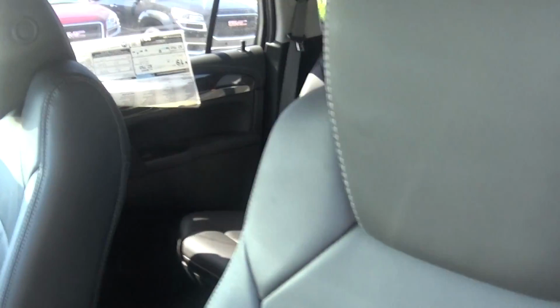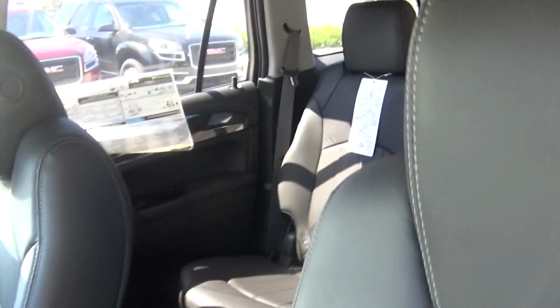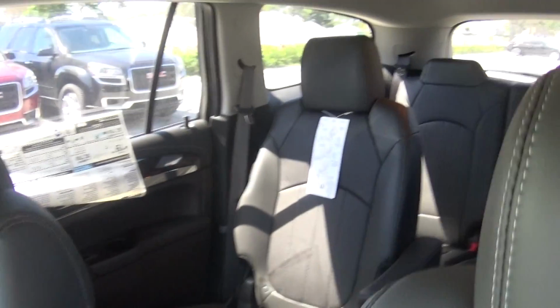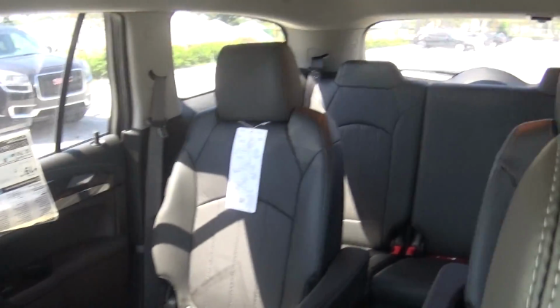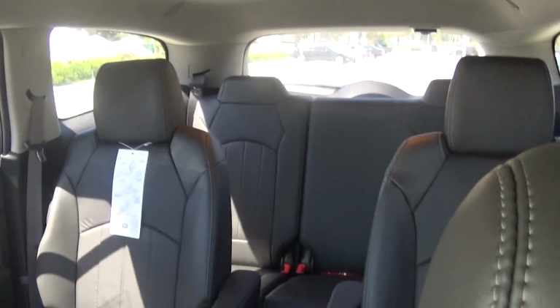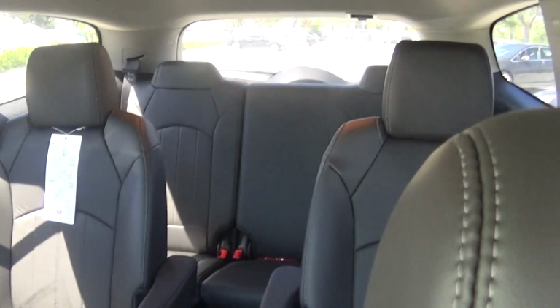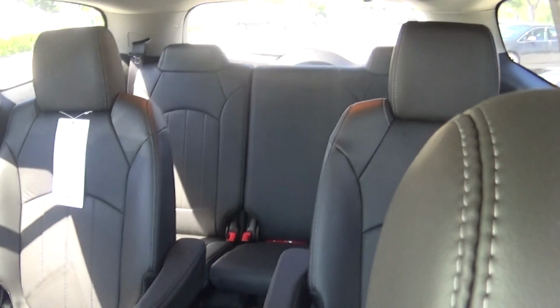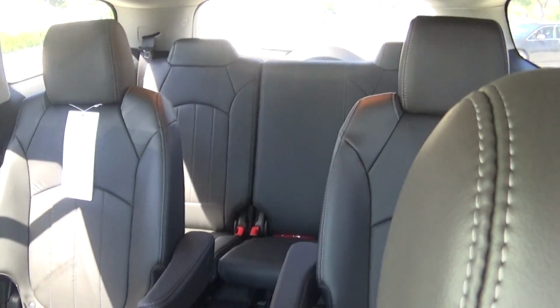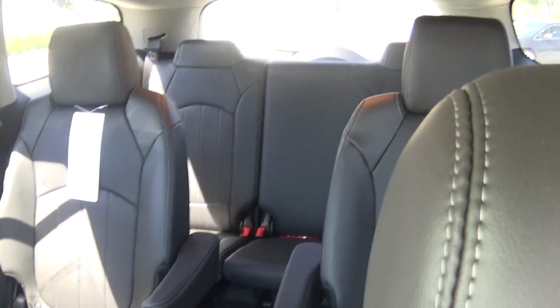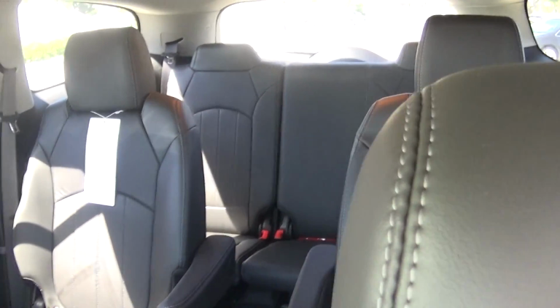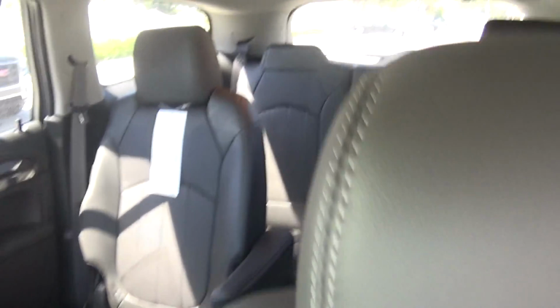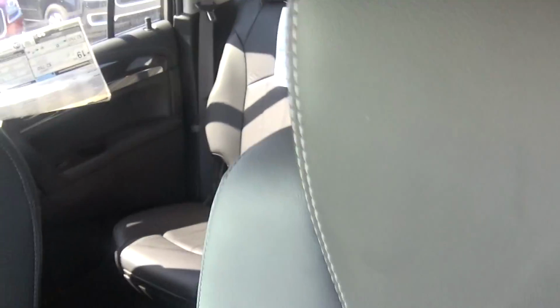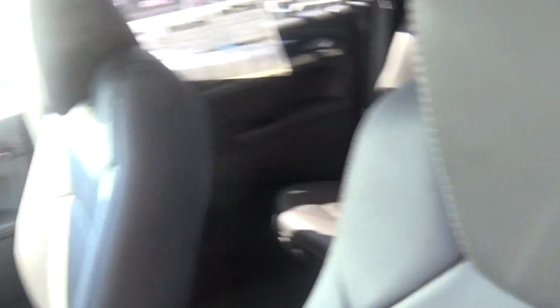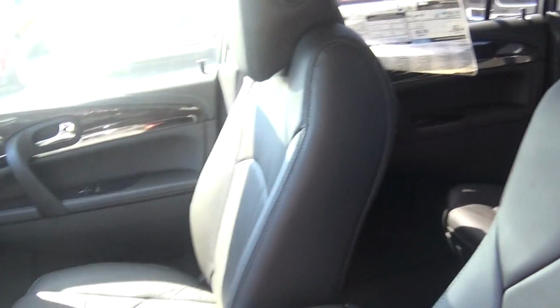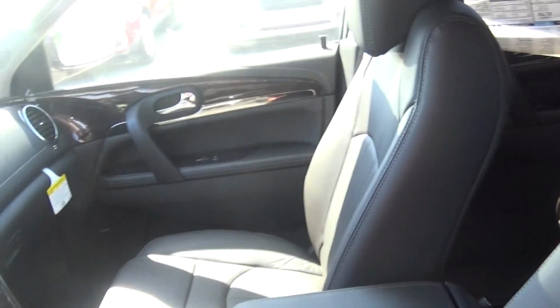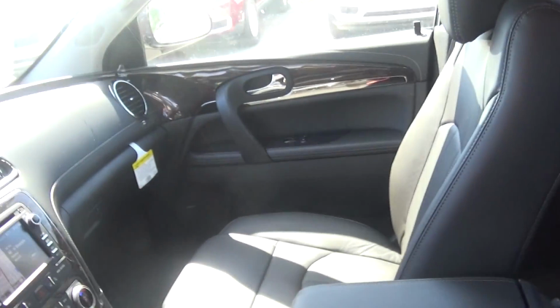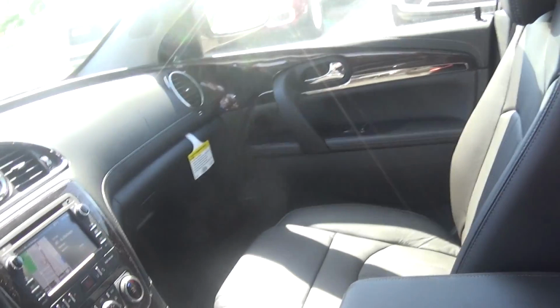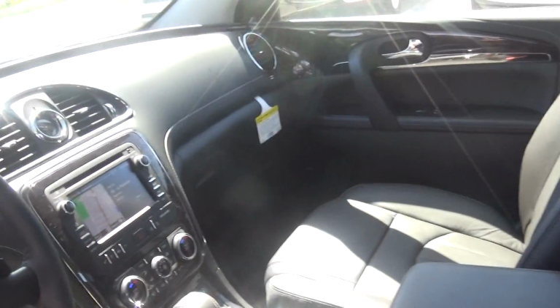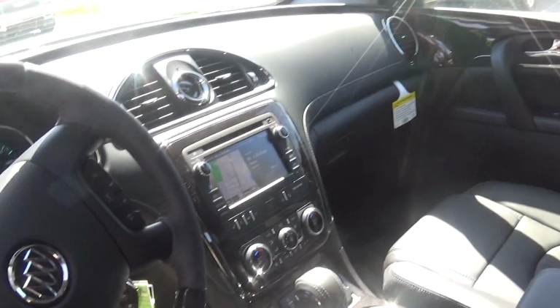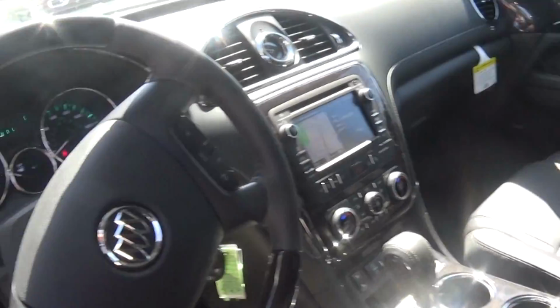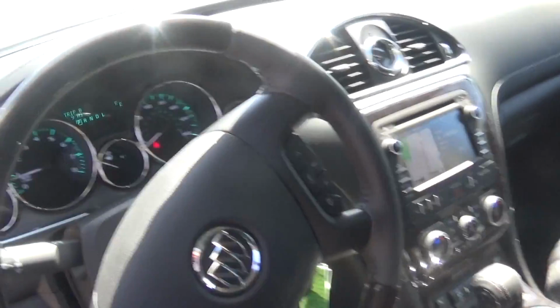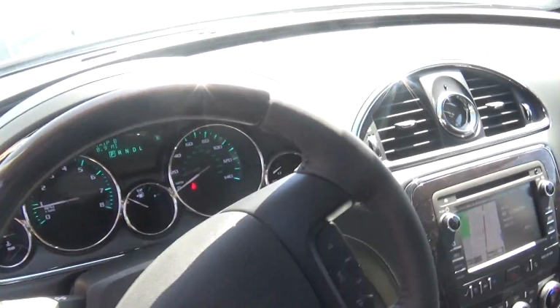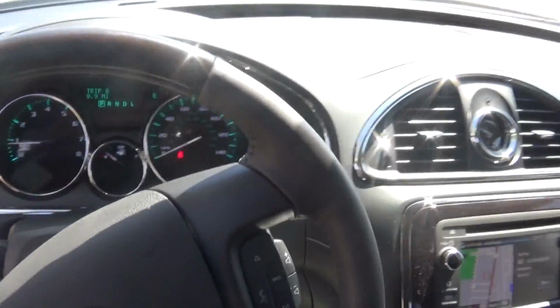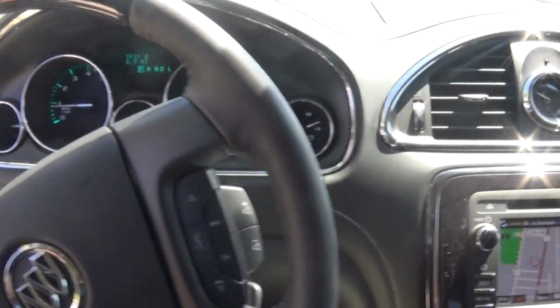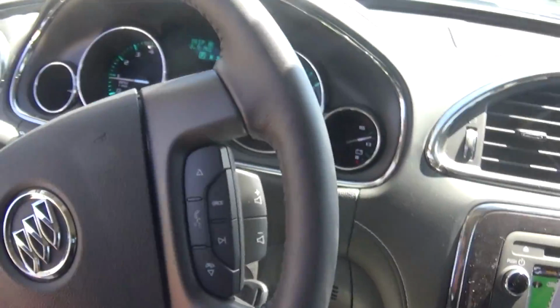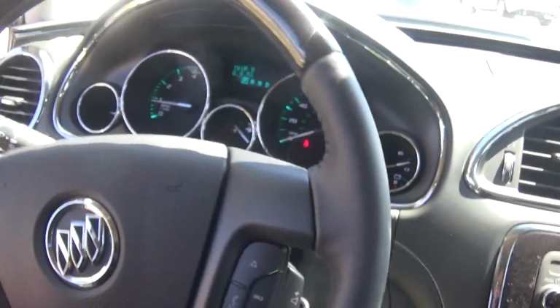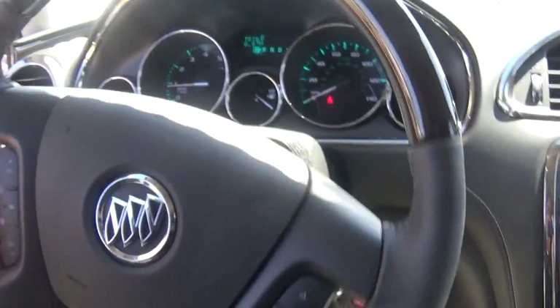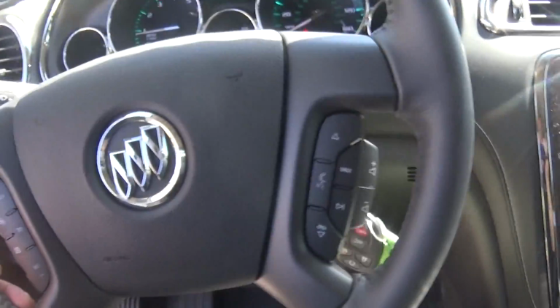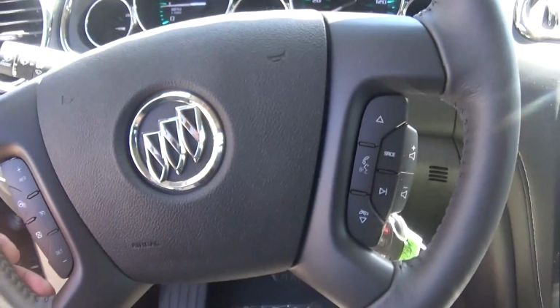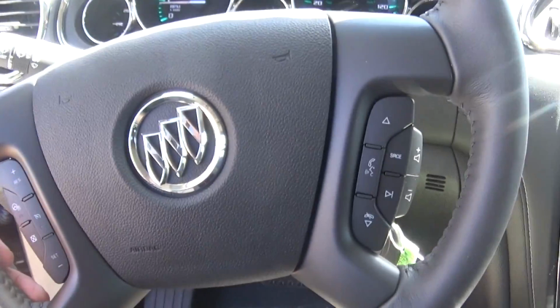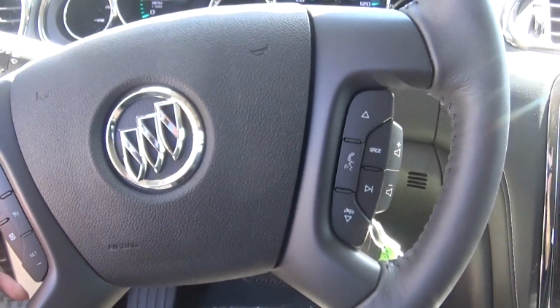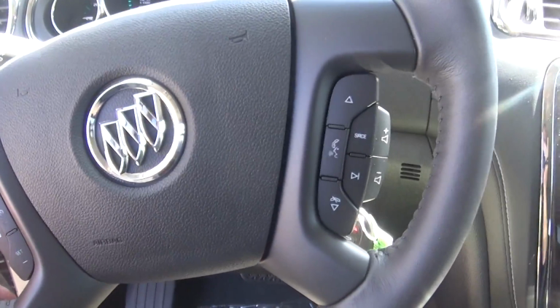See the captain's chairs in the back? Same configuration, same seating. The difference is, one's a luxury car, one's a truck. Both come with the IntelliLink radio system, with audio controls on the steering wheel.